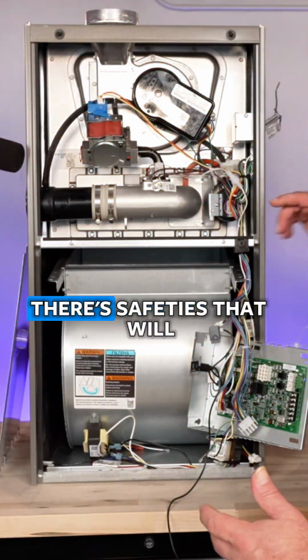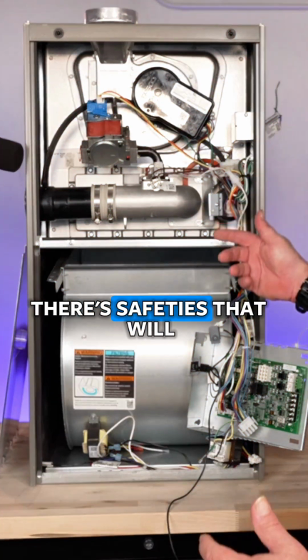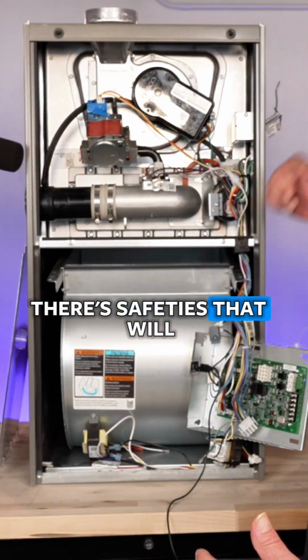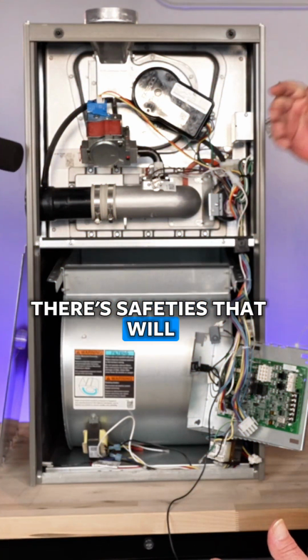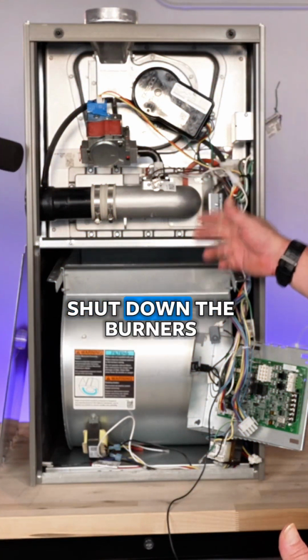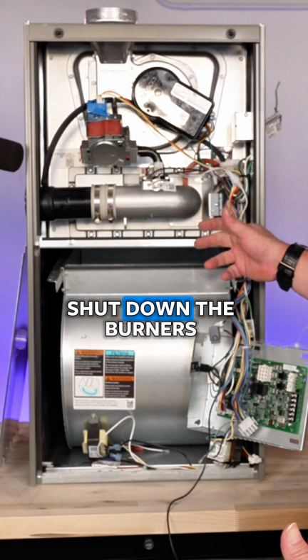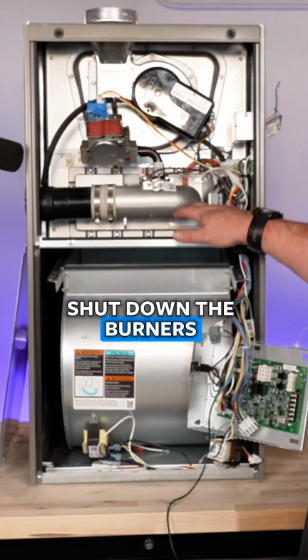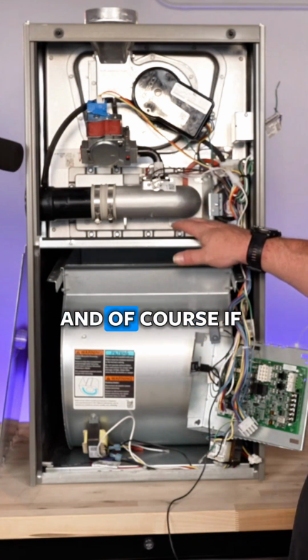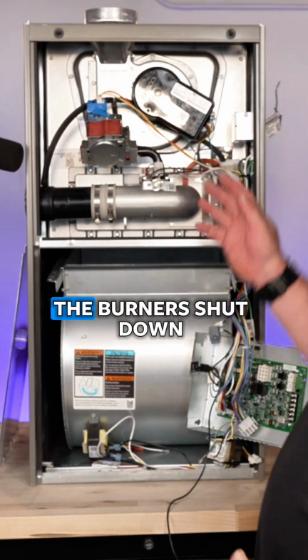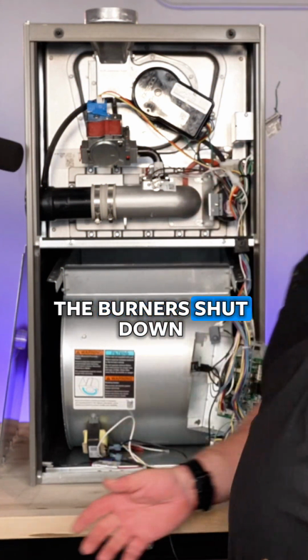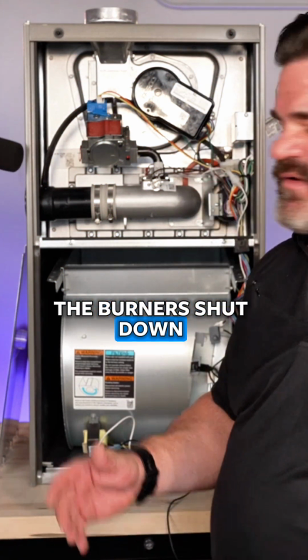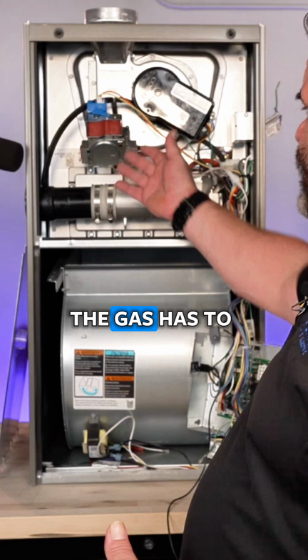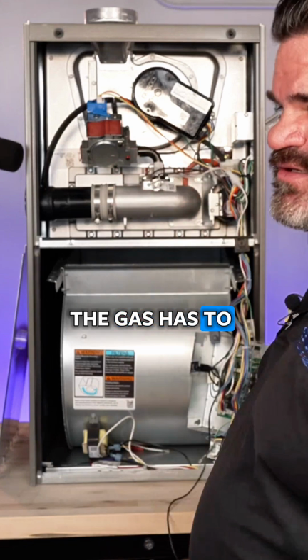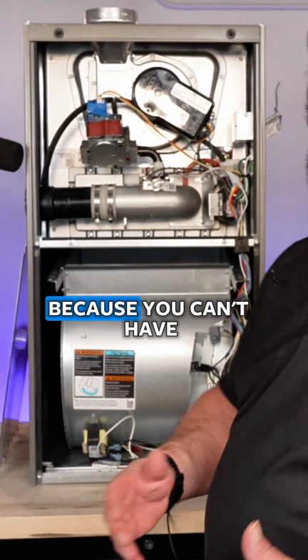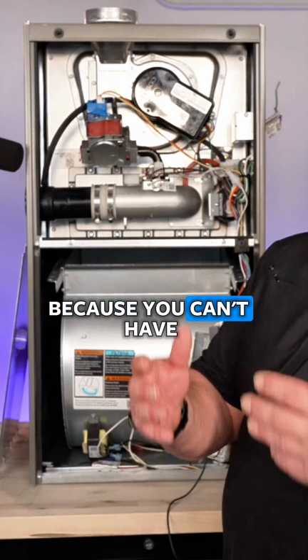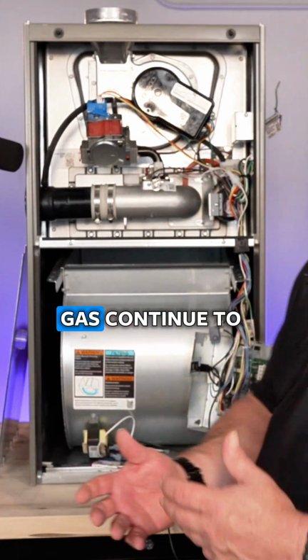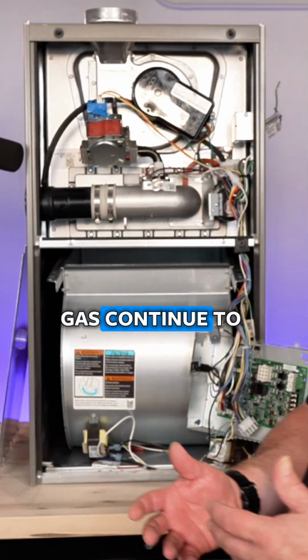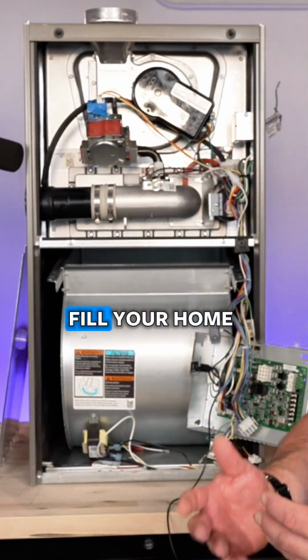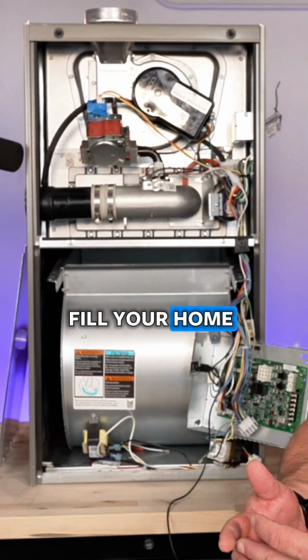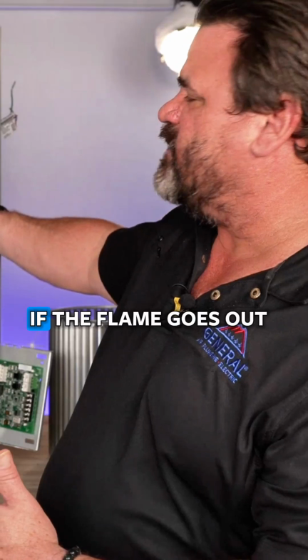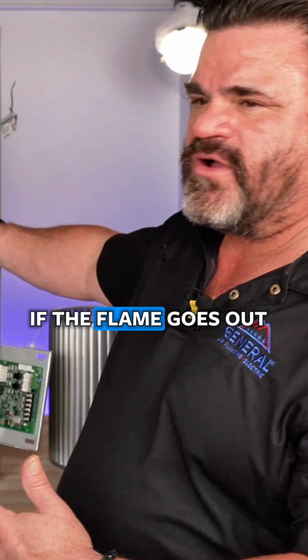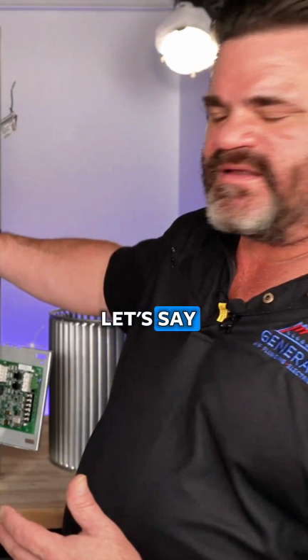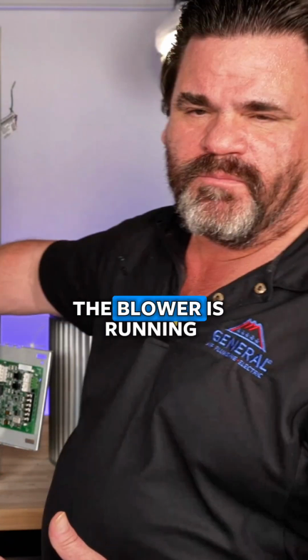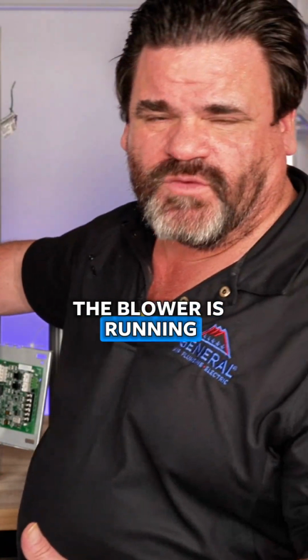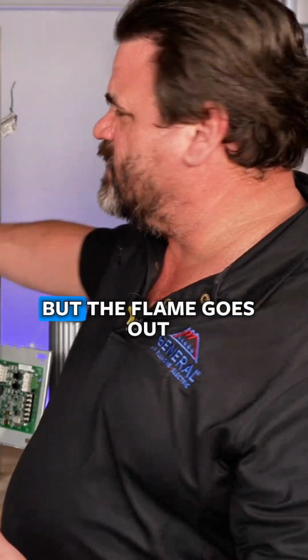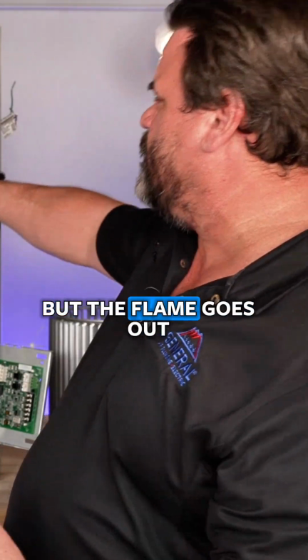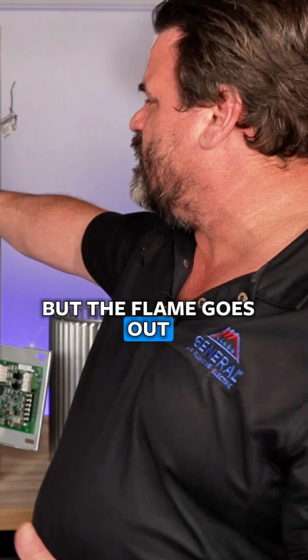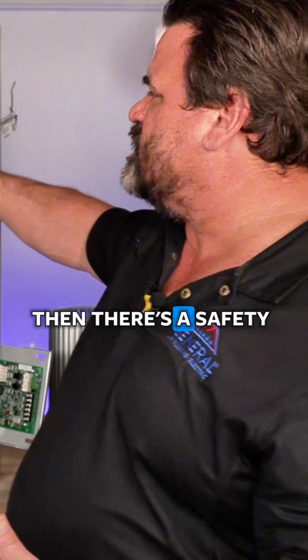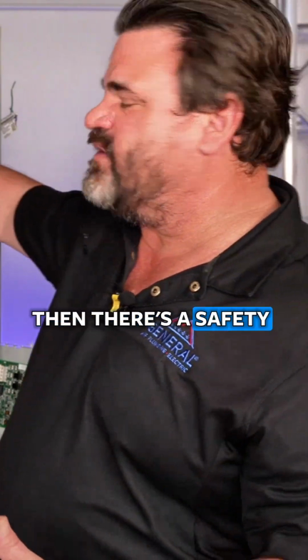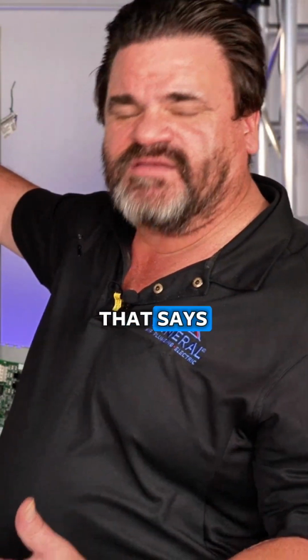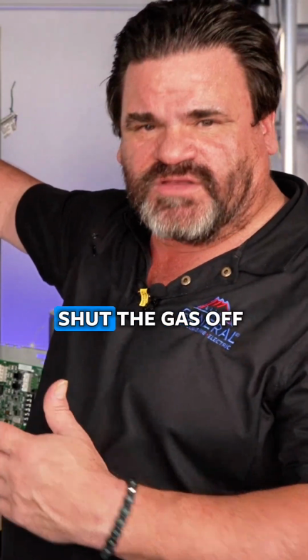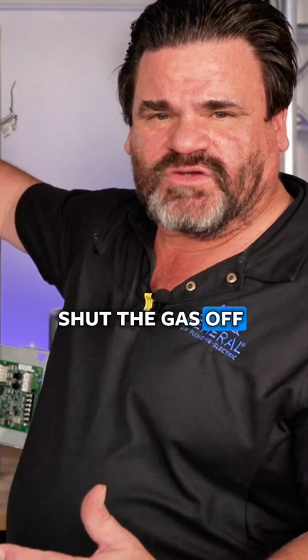So there are safeties that will shut down the burners, and of course if the burners shut down the gas has to shut down, because you can't have gas continue to fill your home. If the flame goes out — let's say the blower's running but the flame goes out — there's a safety that says shut the gas off.